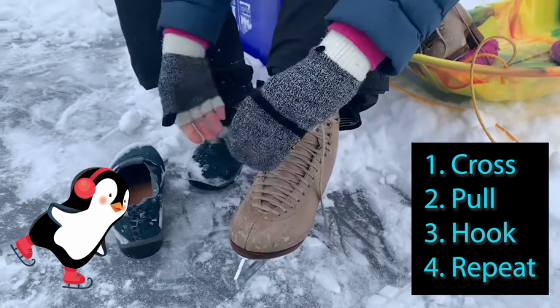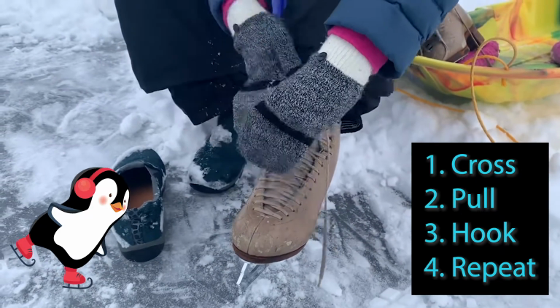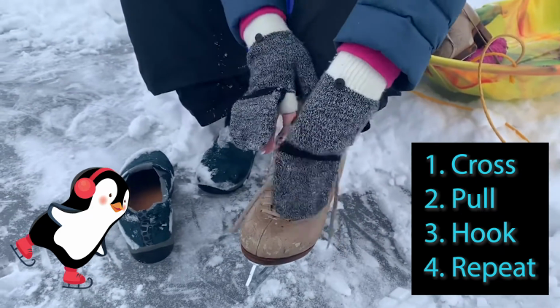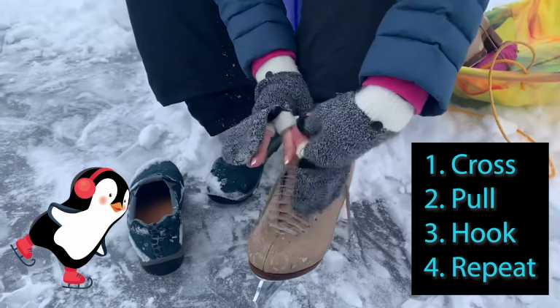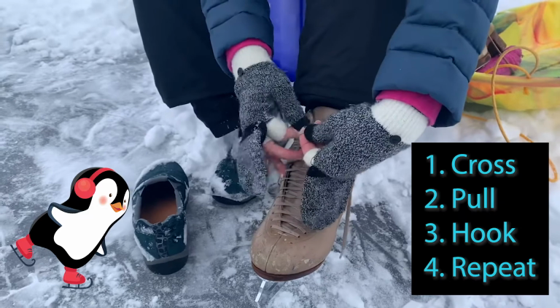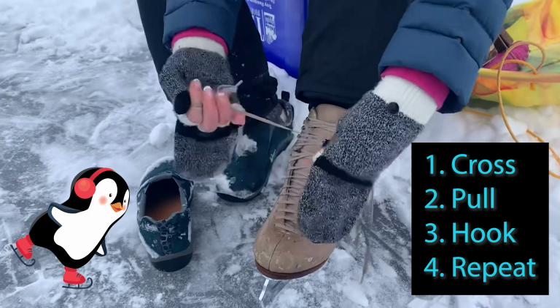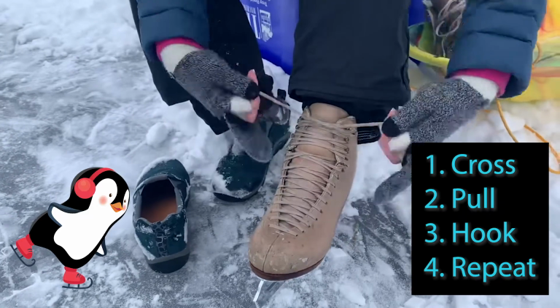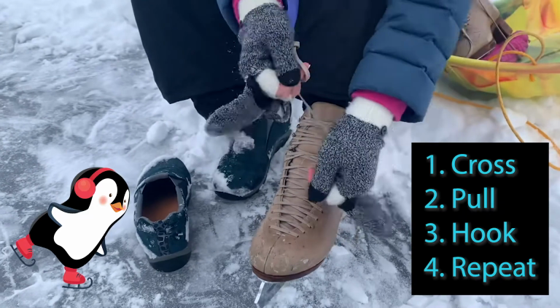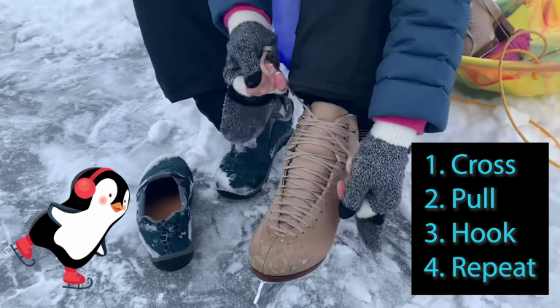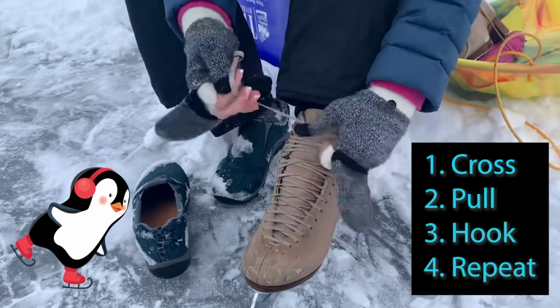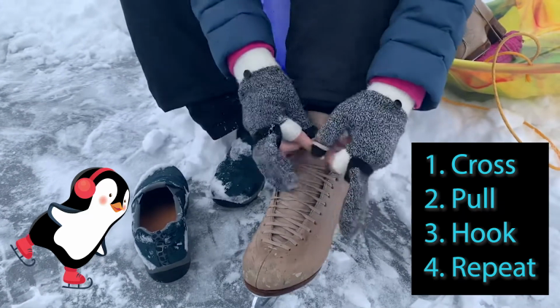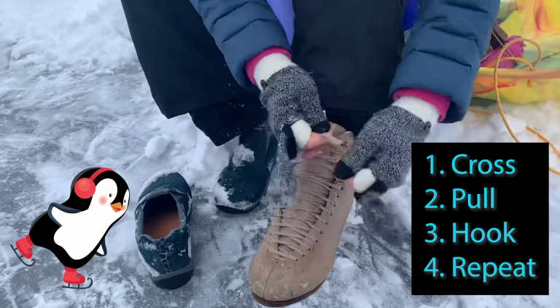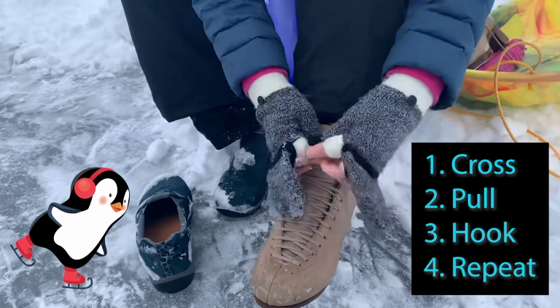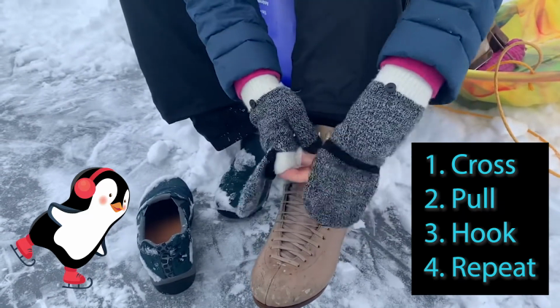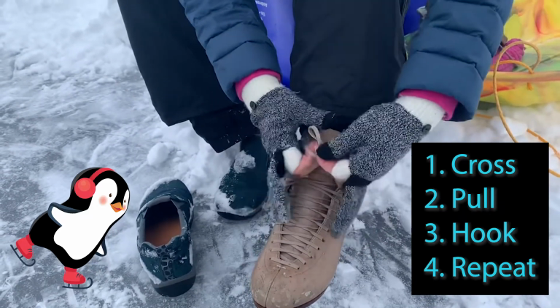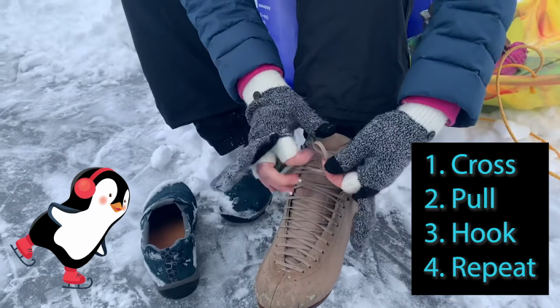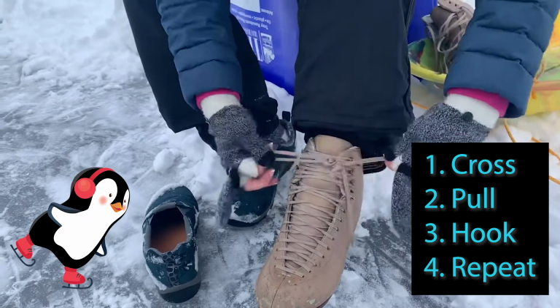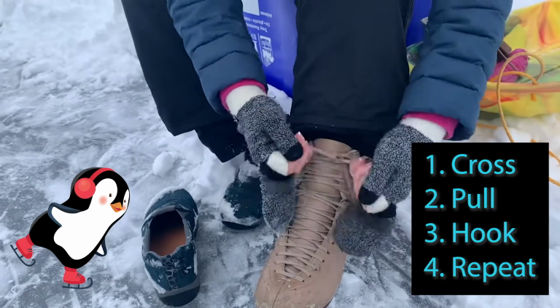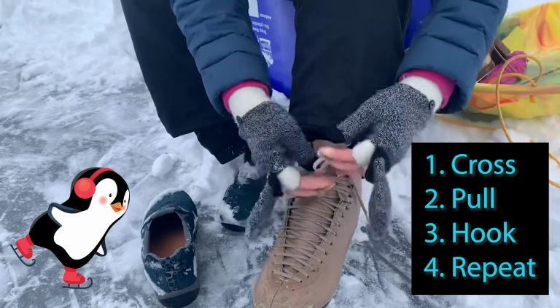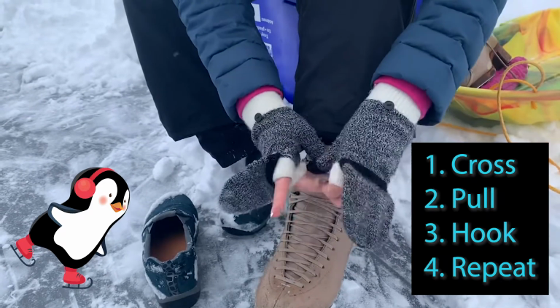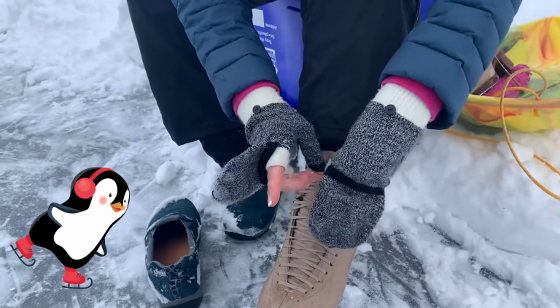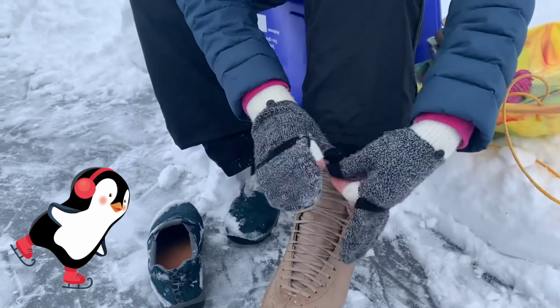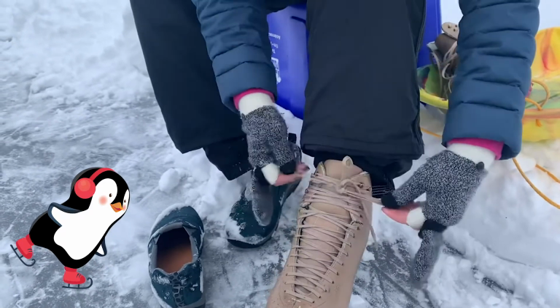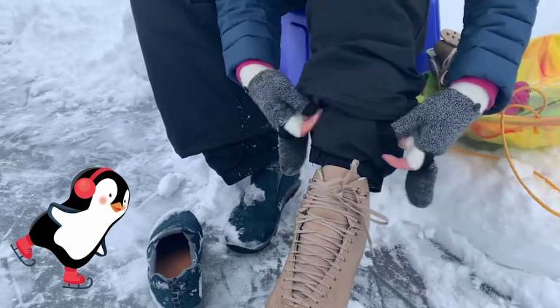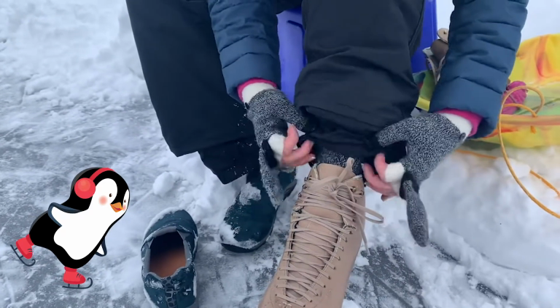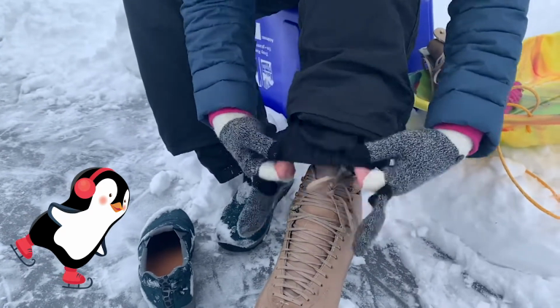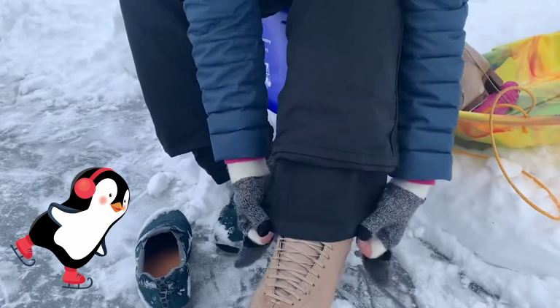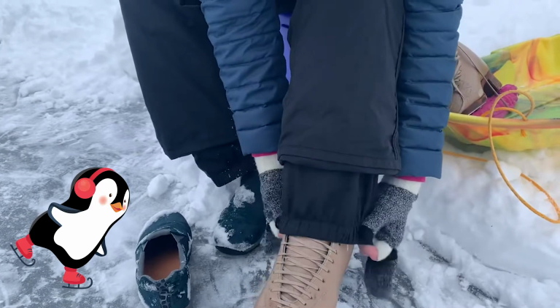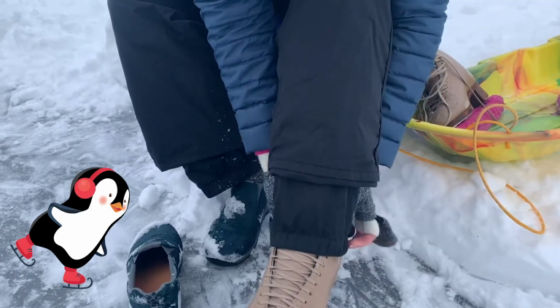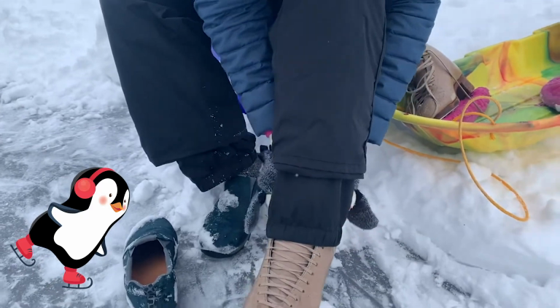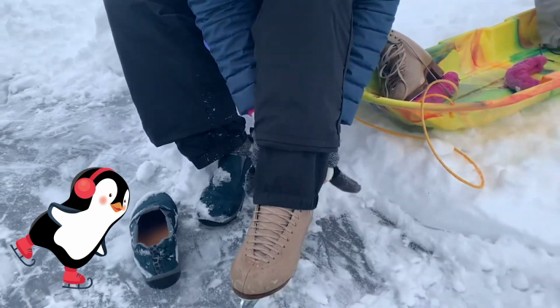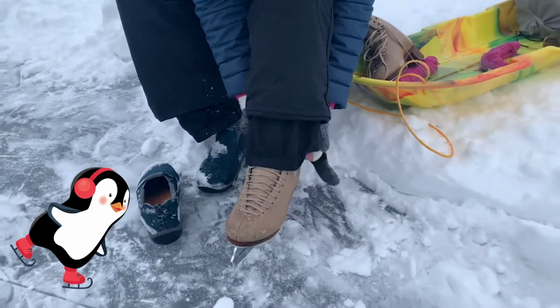And then you're going to want to tie one knot. I always put them in a double bow like that. Then make sure you take whatever you have and hide the laces.